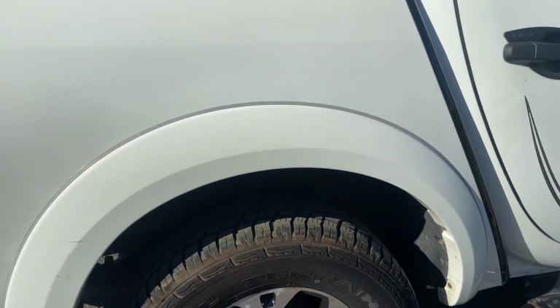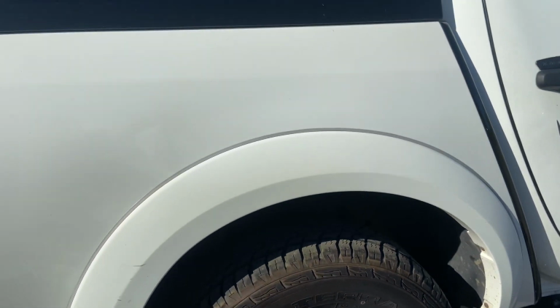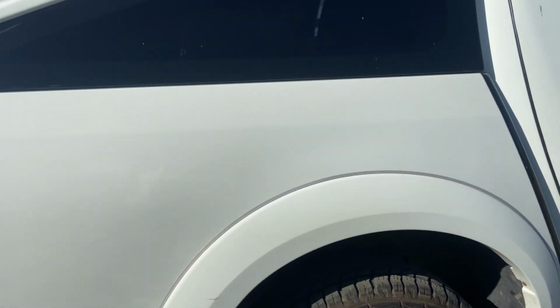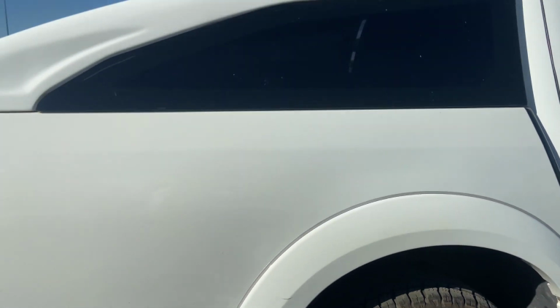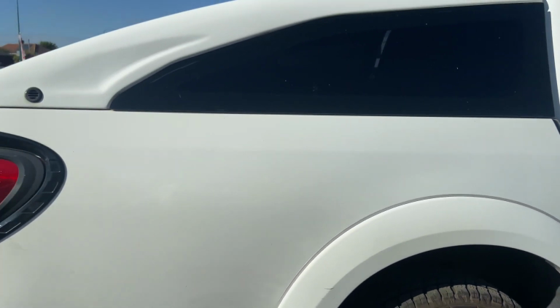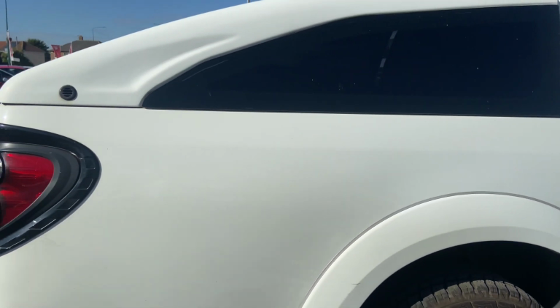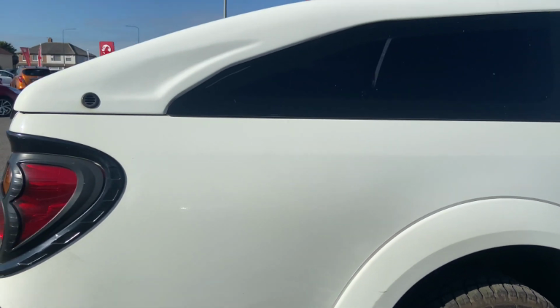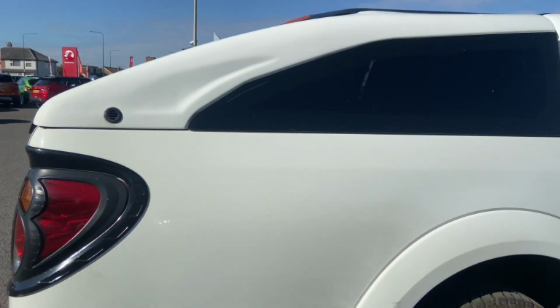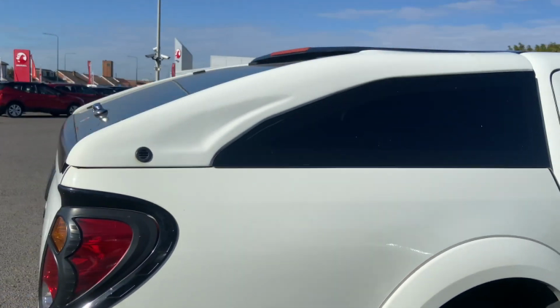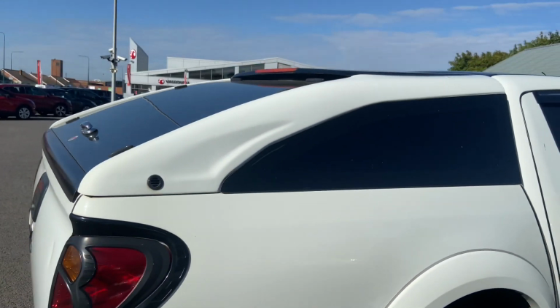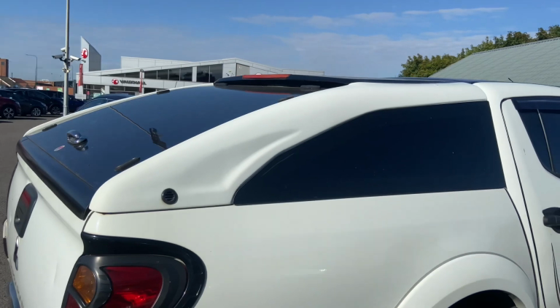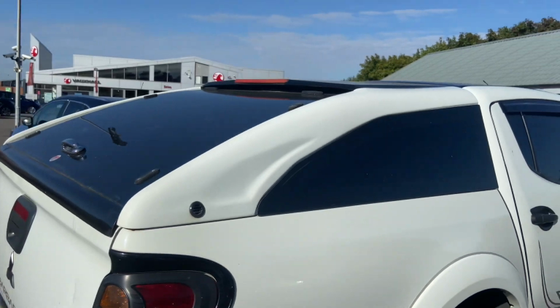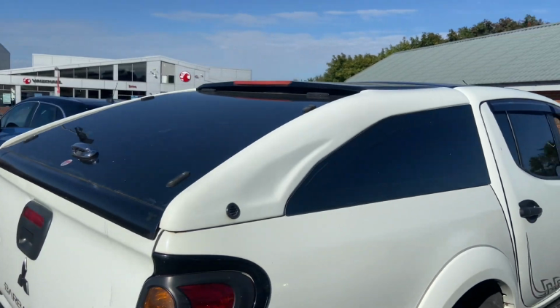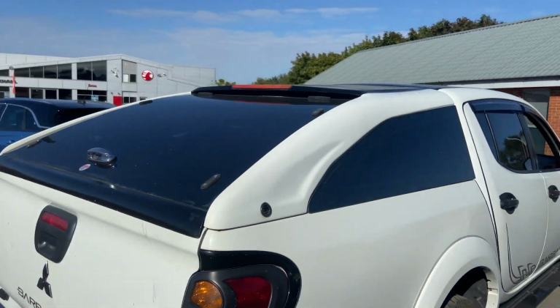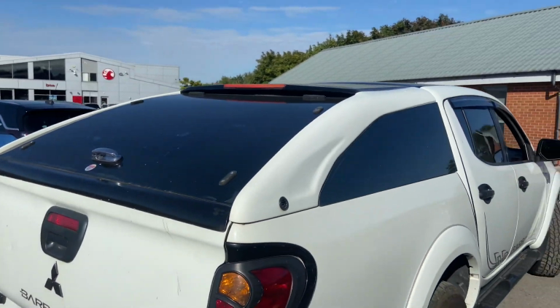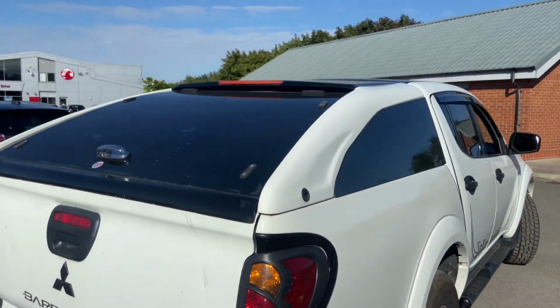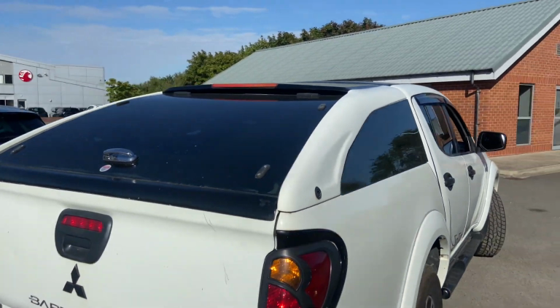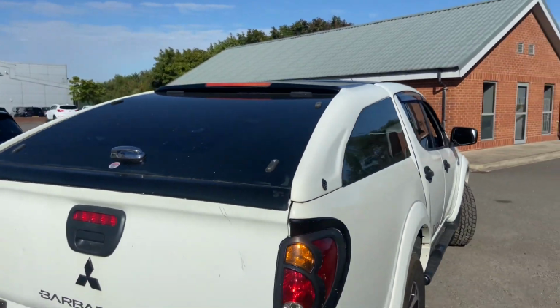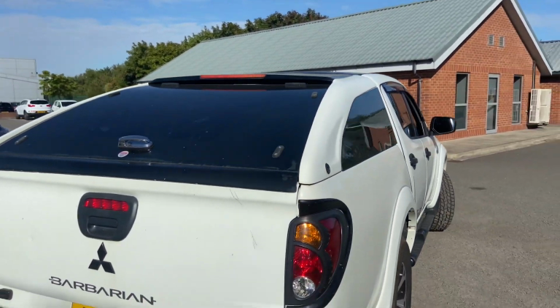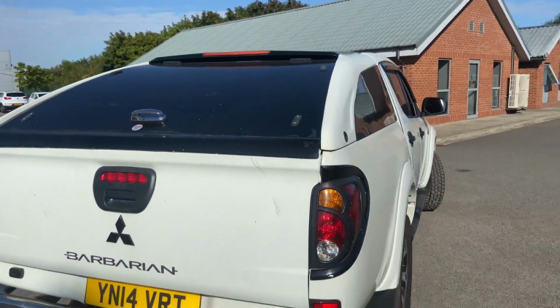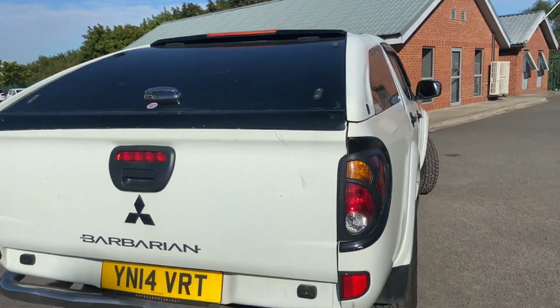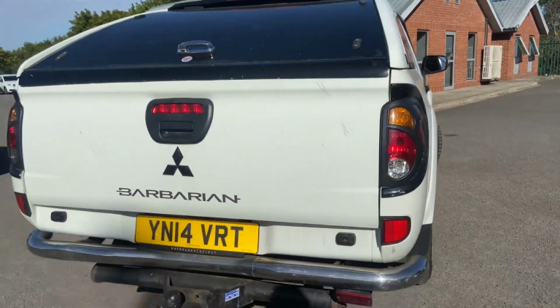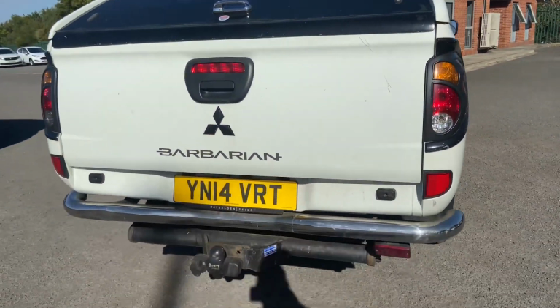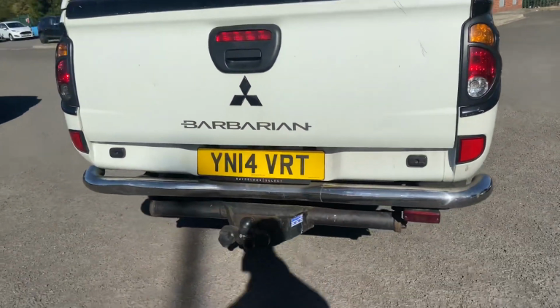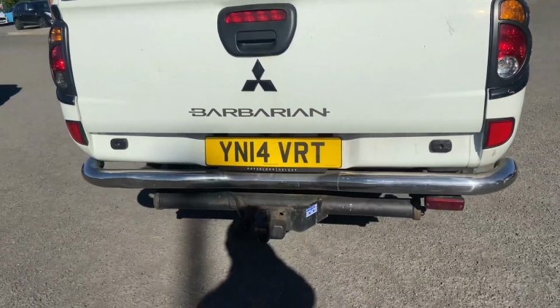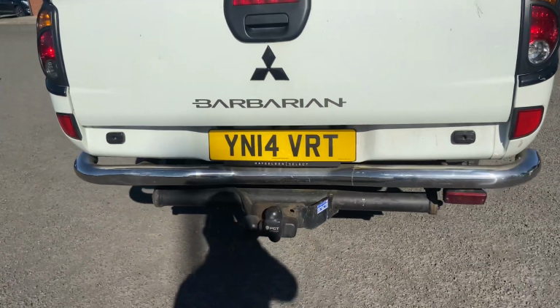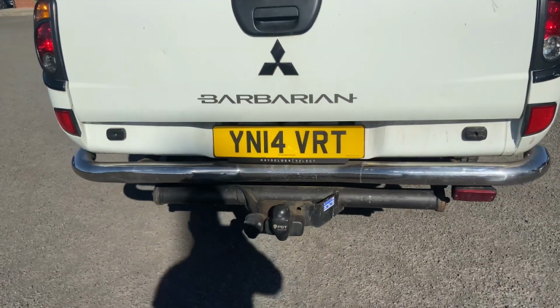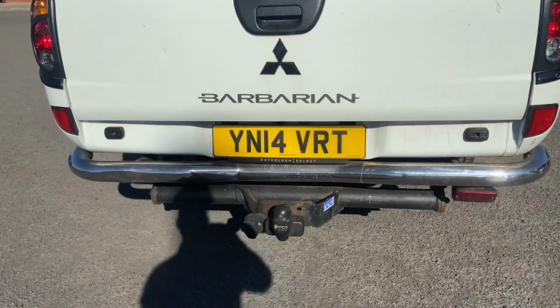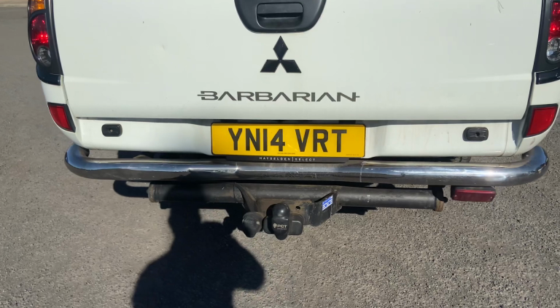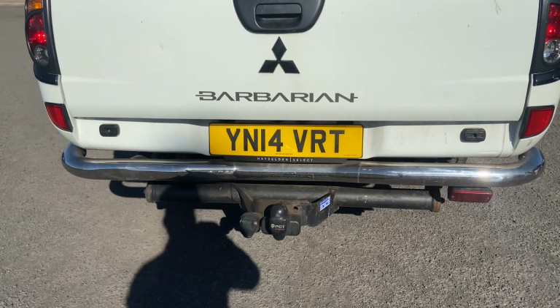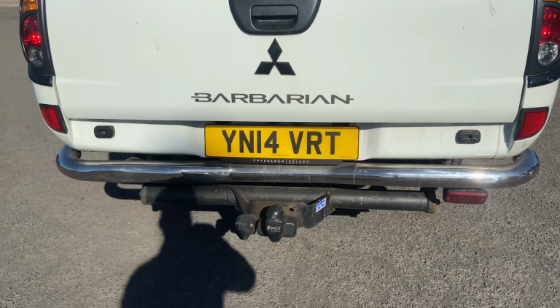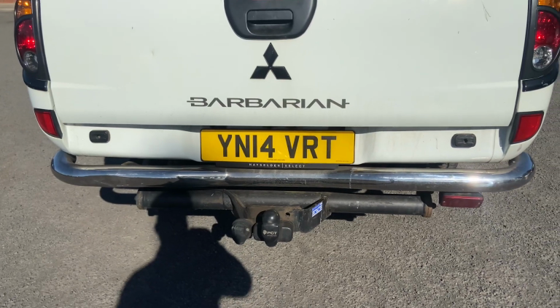The rear alloy has a little bit of corrosion because of the diamond cut finish, but again the all-terrain tyres have very good tread. No damage on the rear quarter. It's got the full canopy with keys and an electric tow bar.